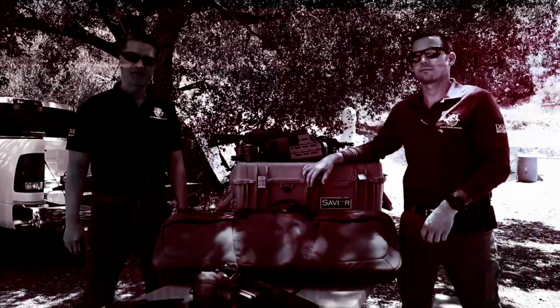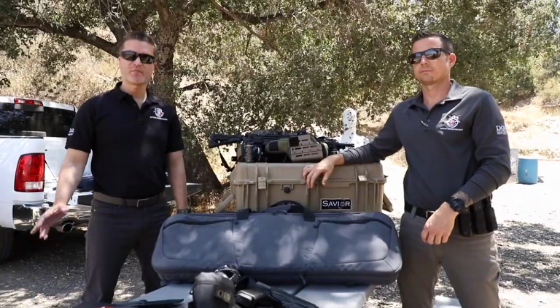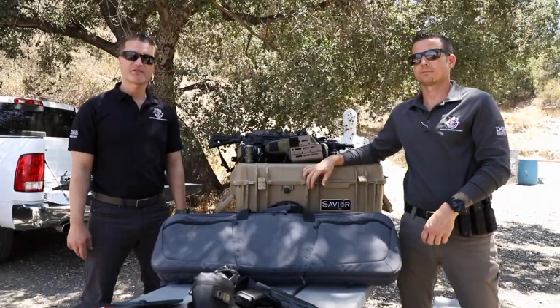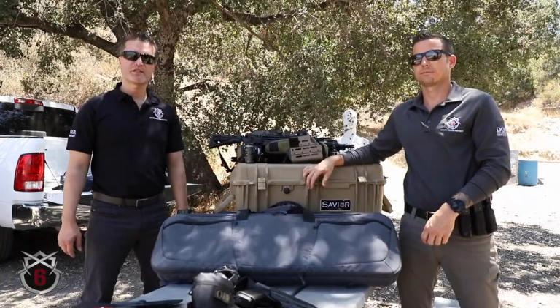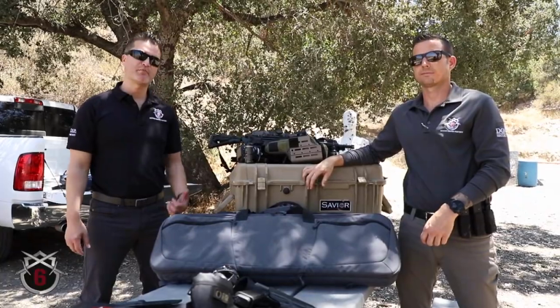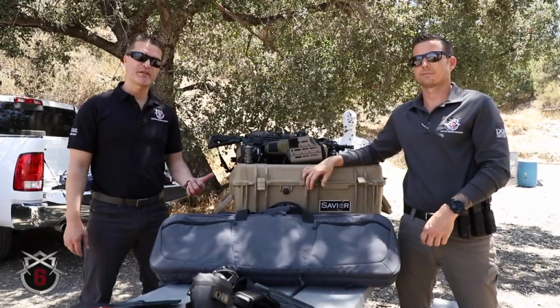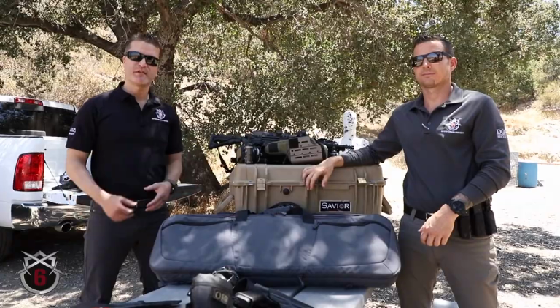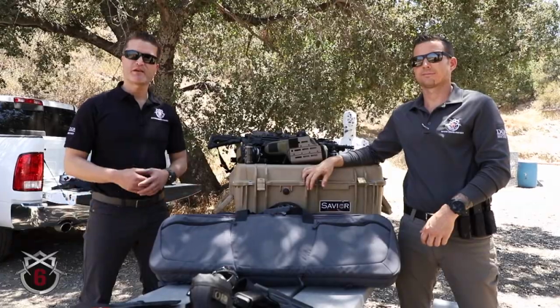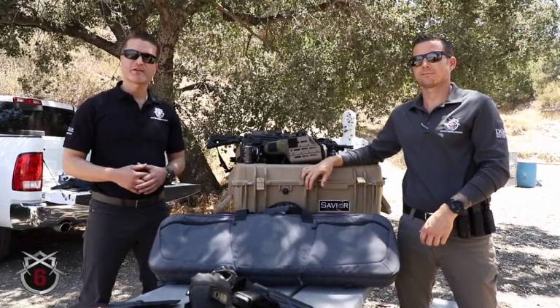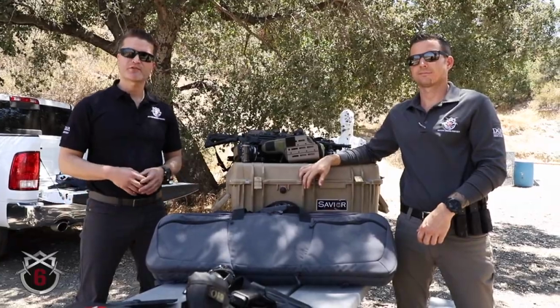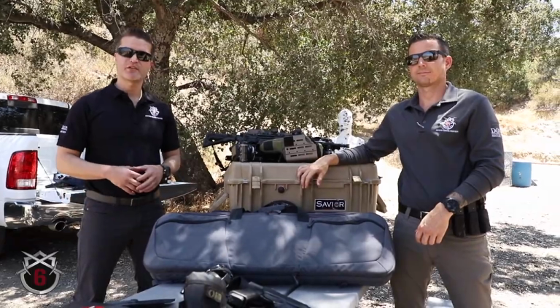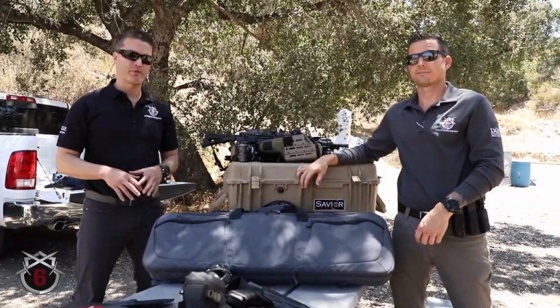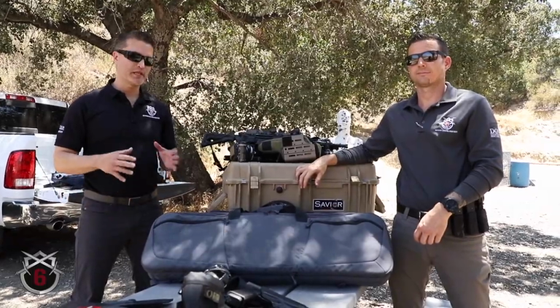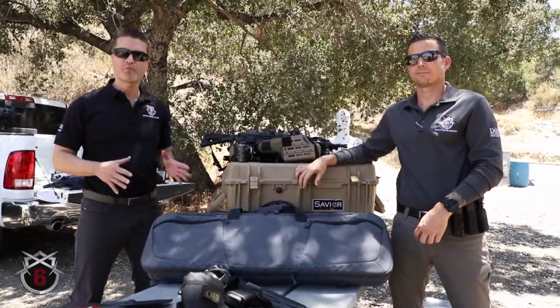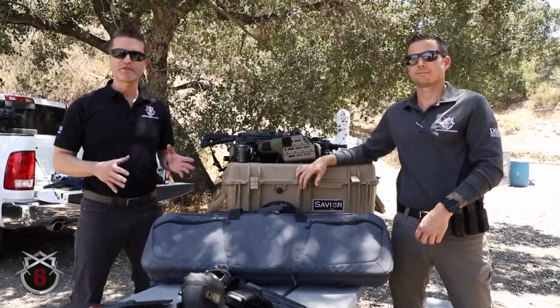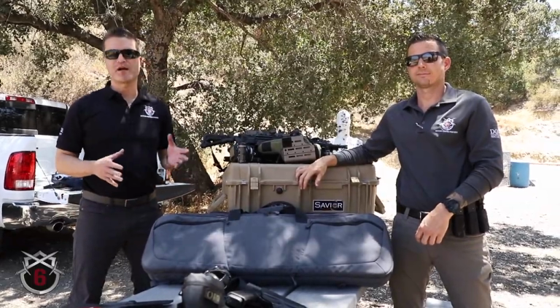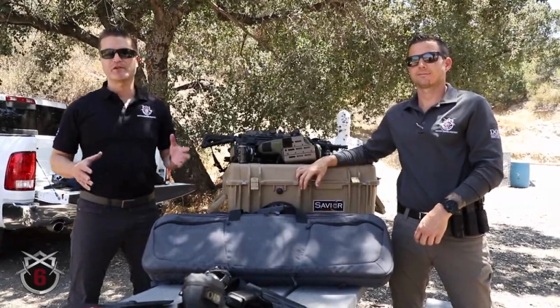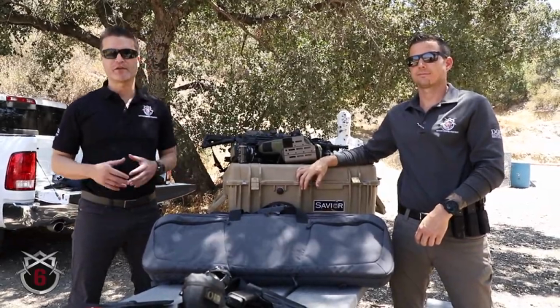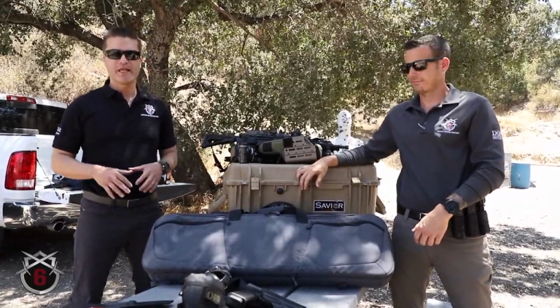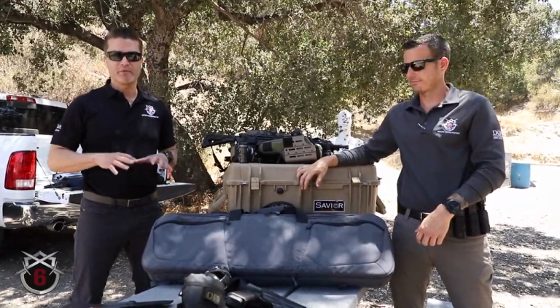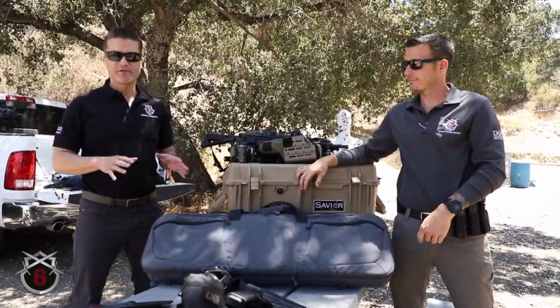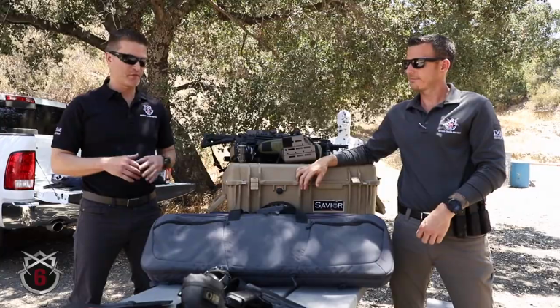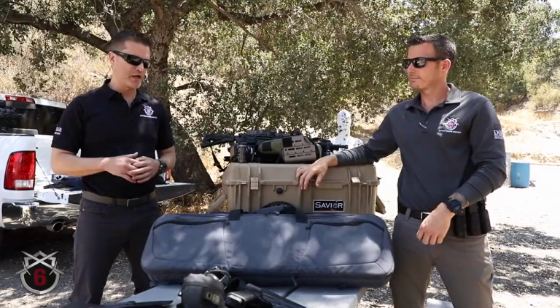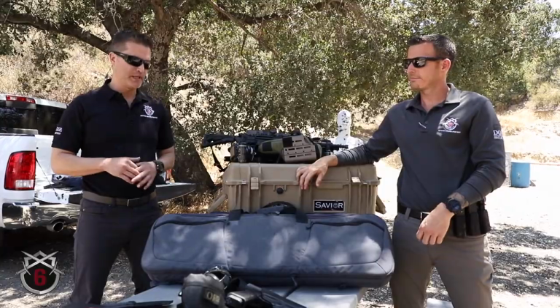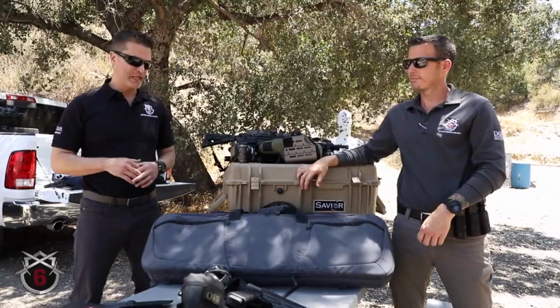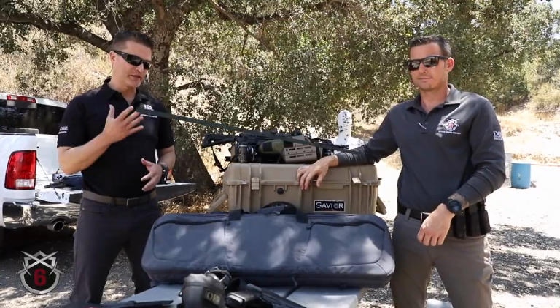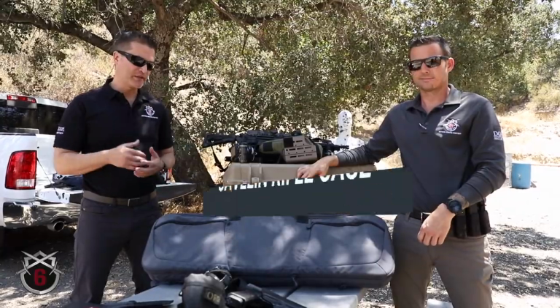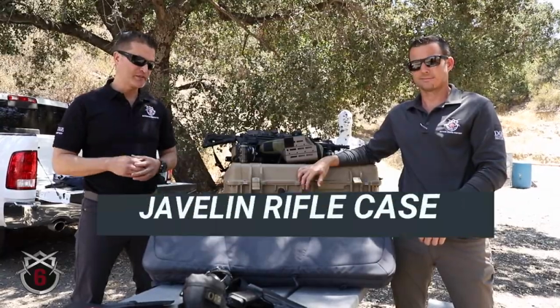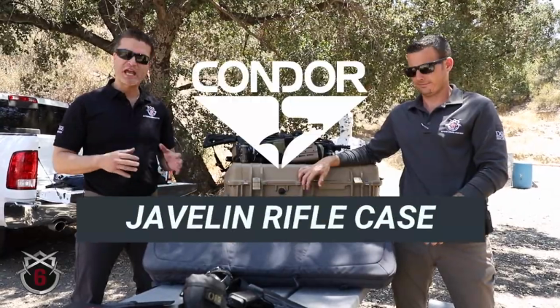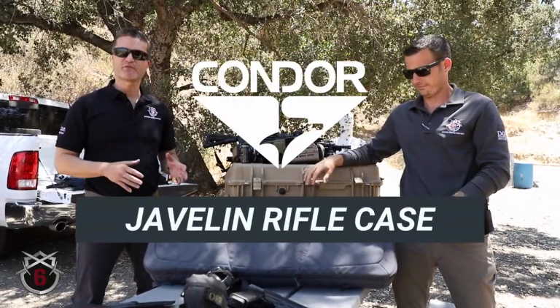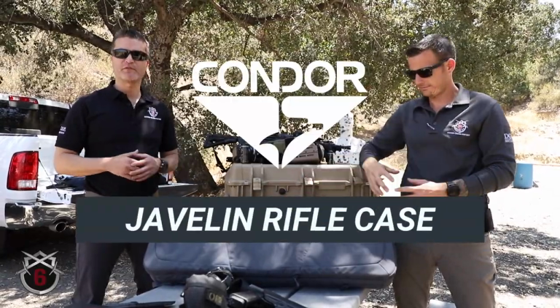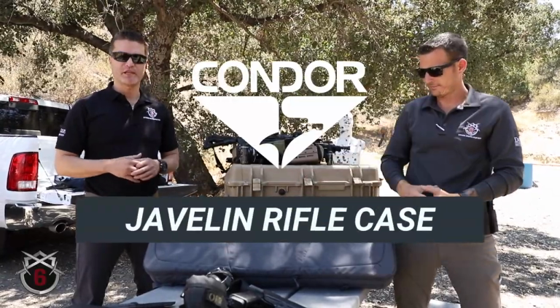Hey everybody, it's Chris and Brendan. We're out here on our test range and we're looking at a new product from Condor Outdoor. We've been waiting for this for a while and it's finally here — it's the Javelin Rifle Case.